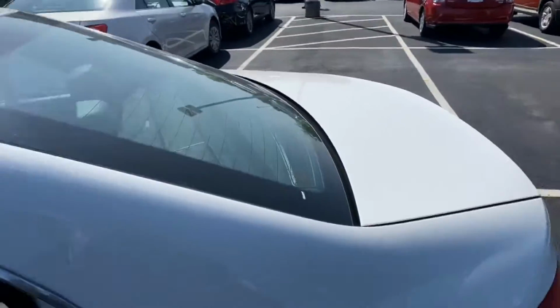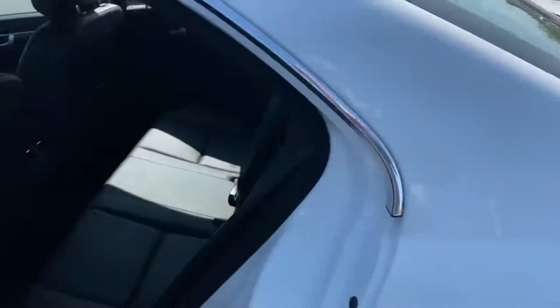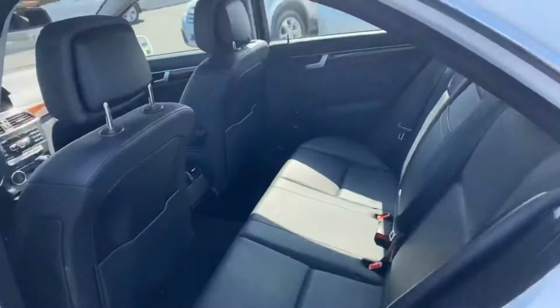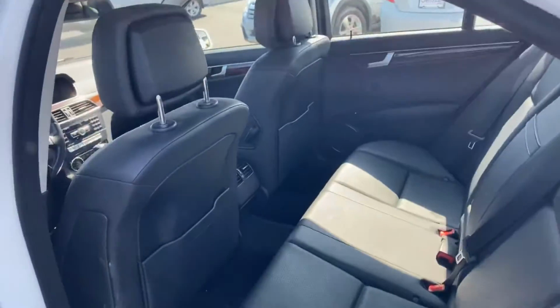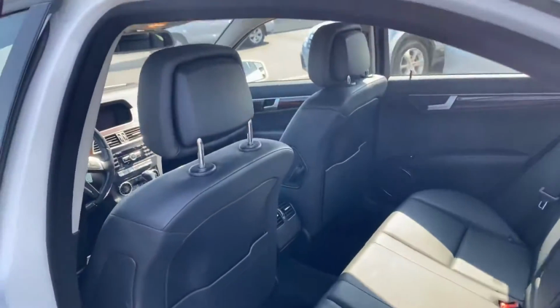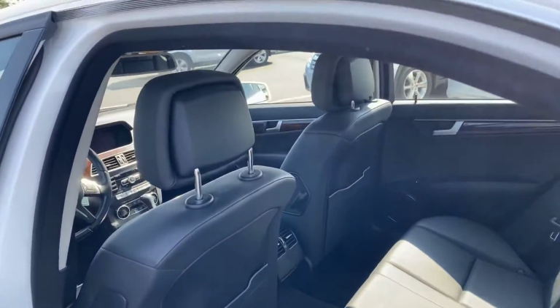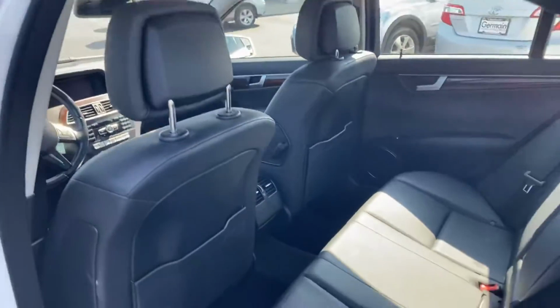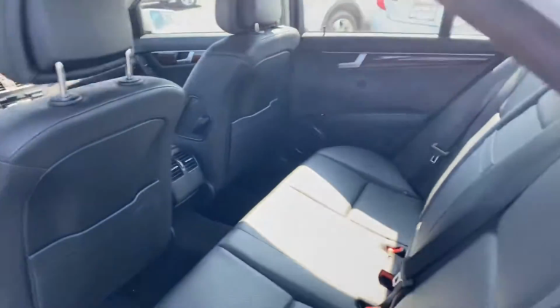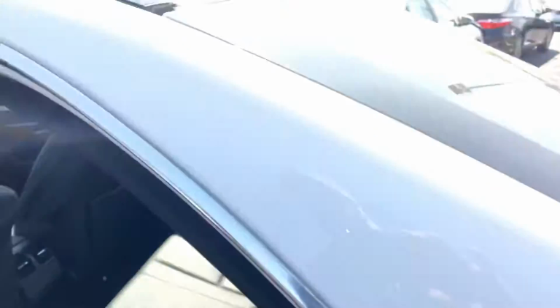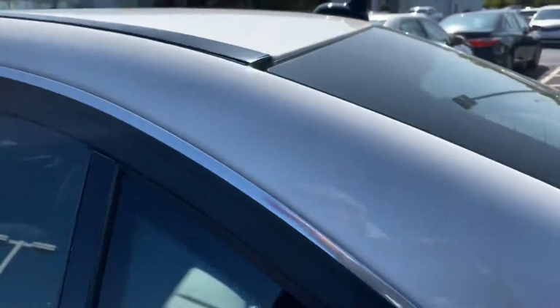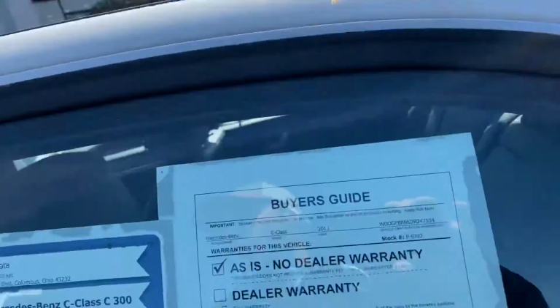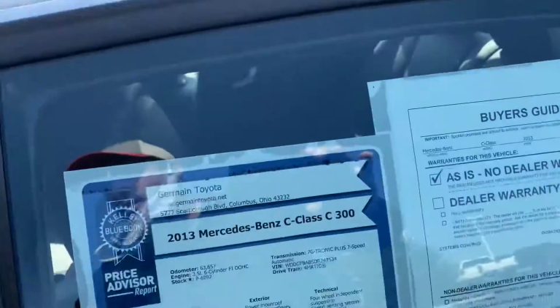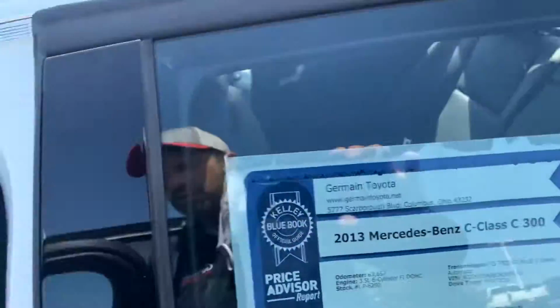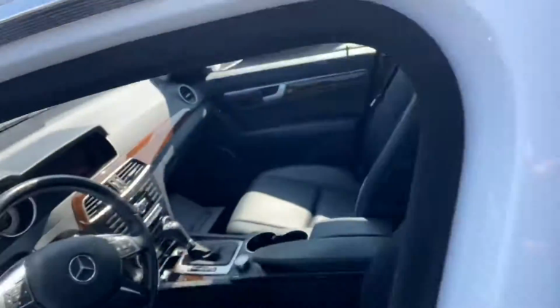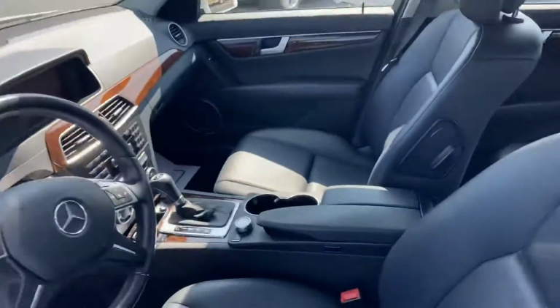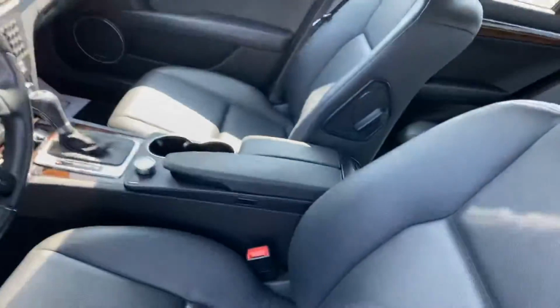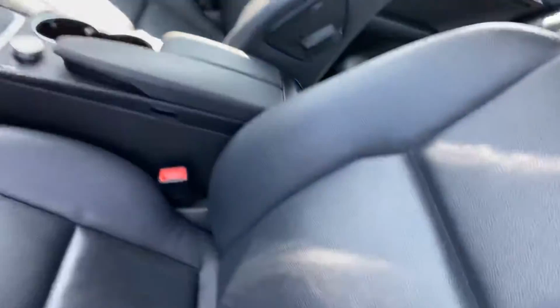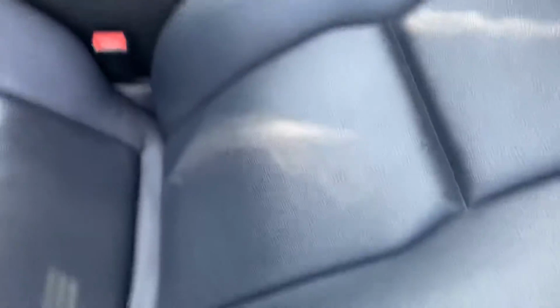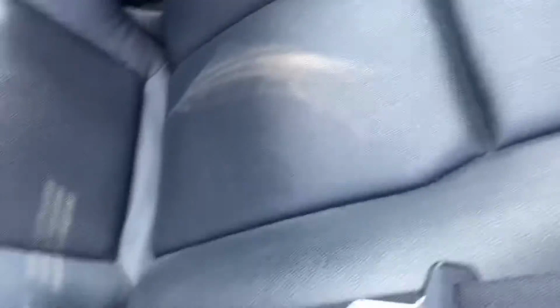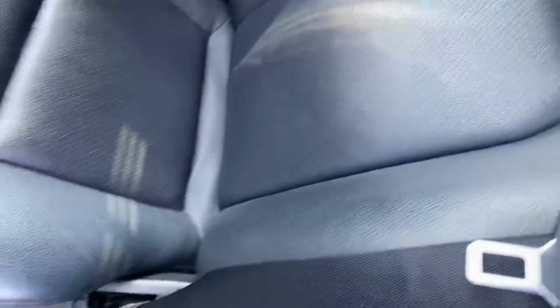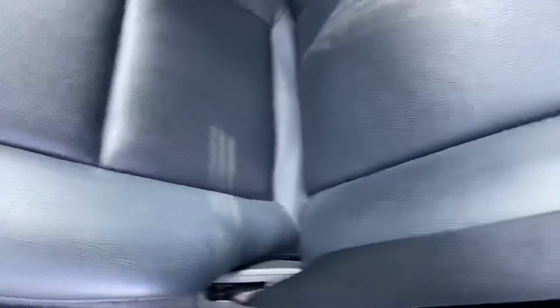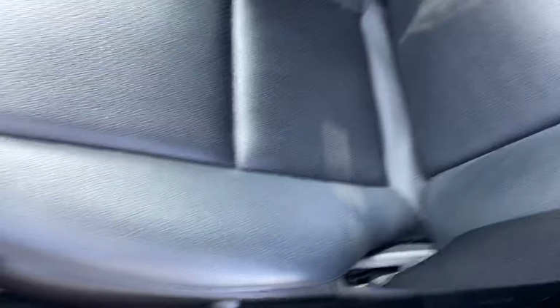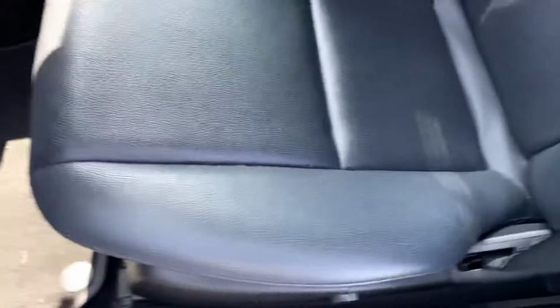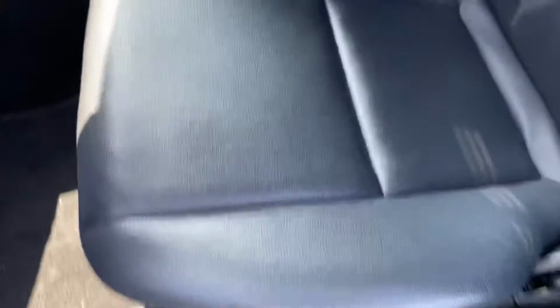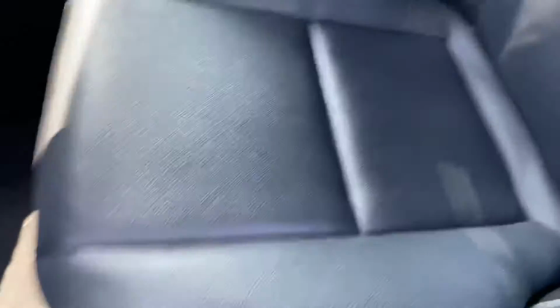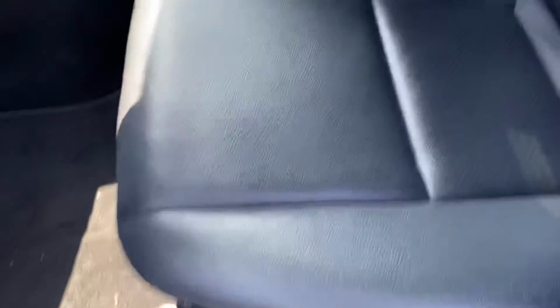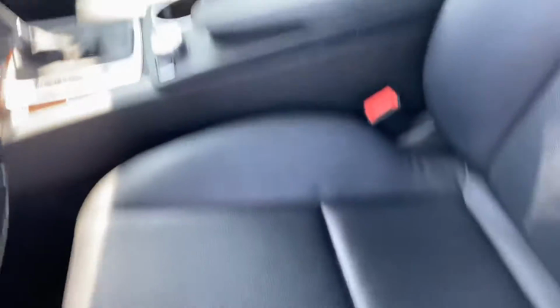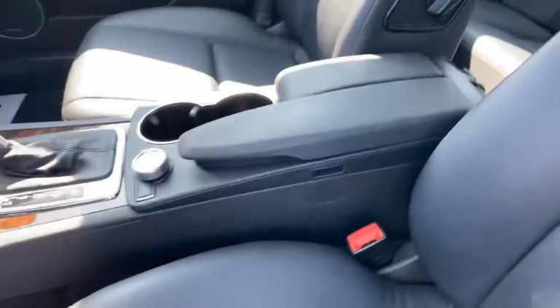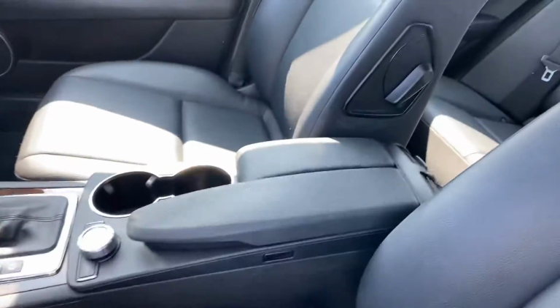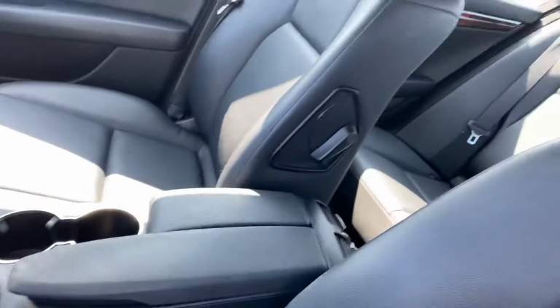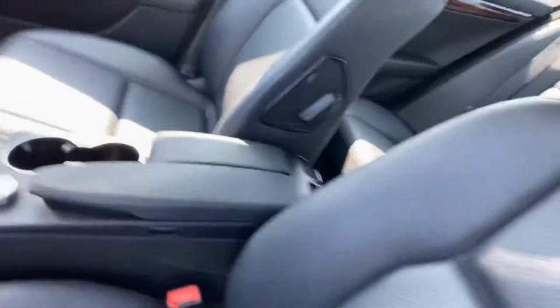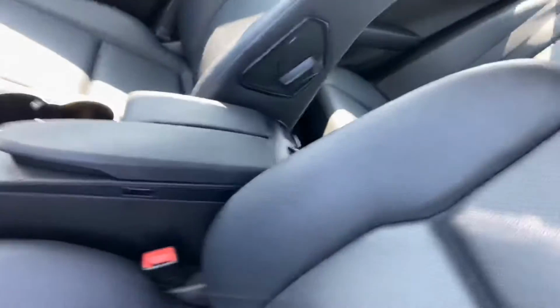63,000 miles, black leather, very clean, no wear. A lot of these cars the seats are torn, worn very bad on the driver's bolster.